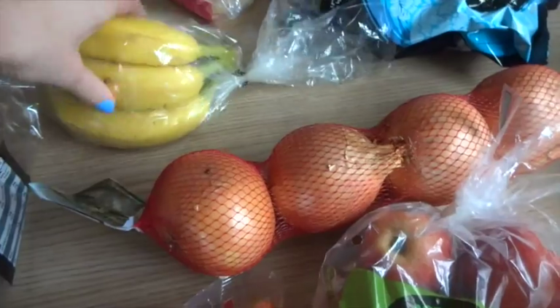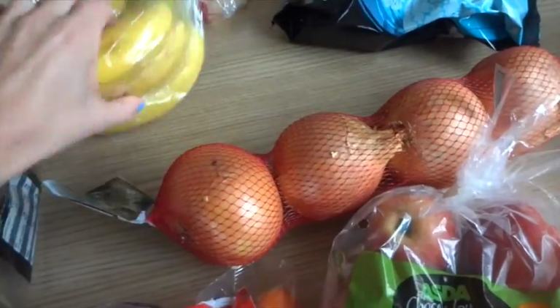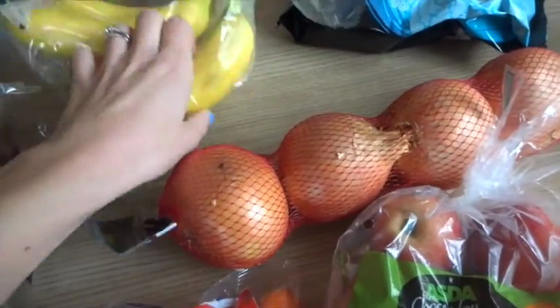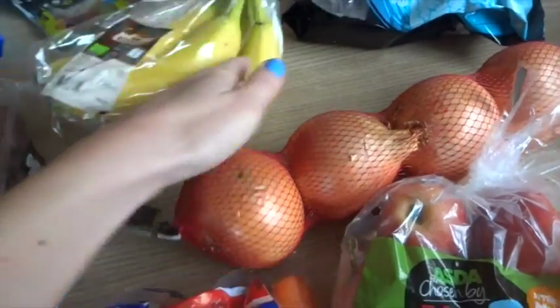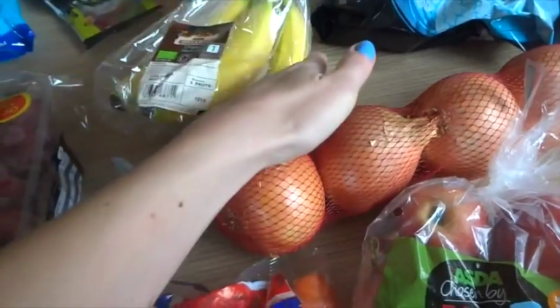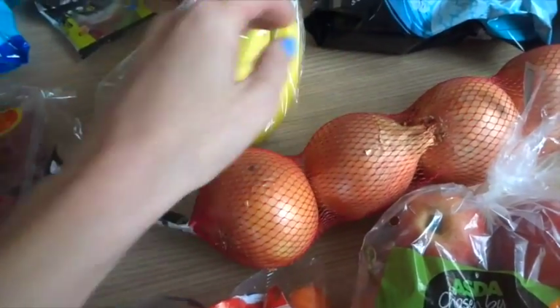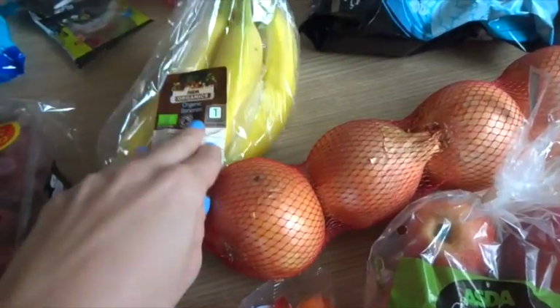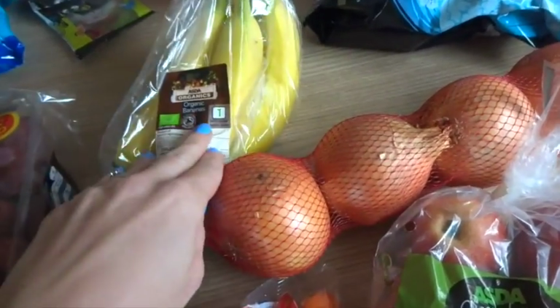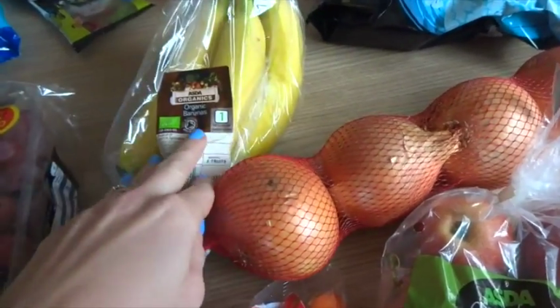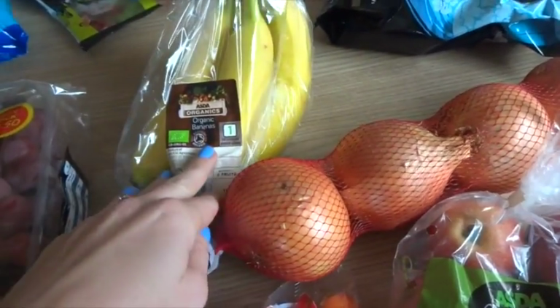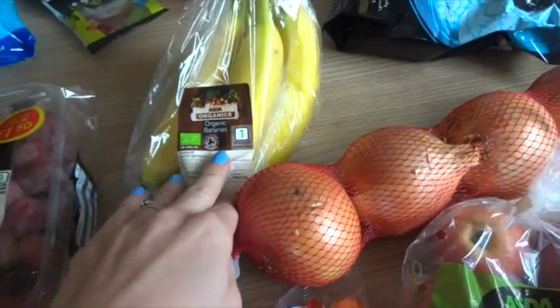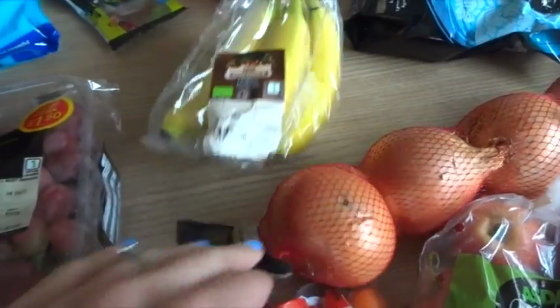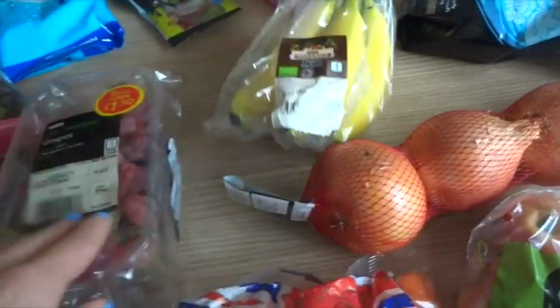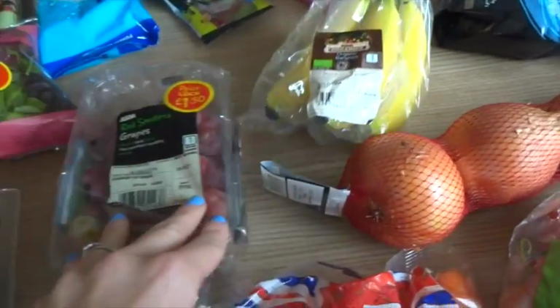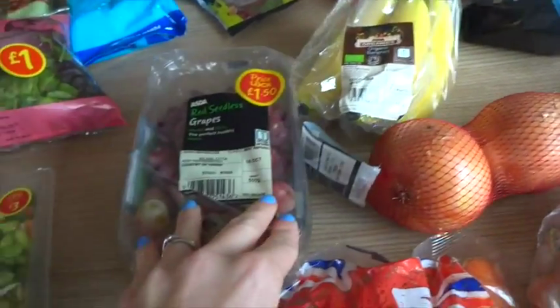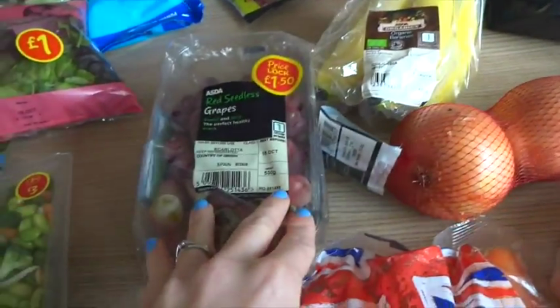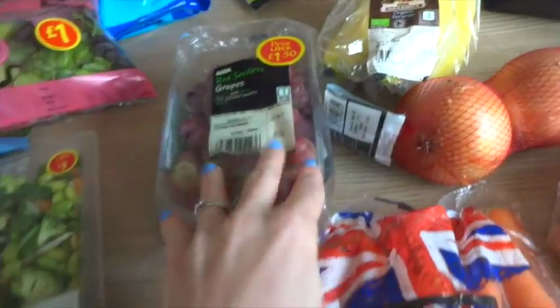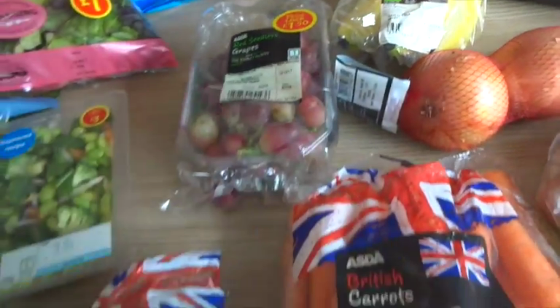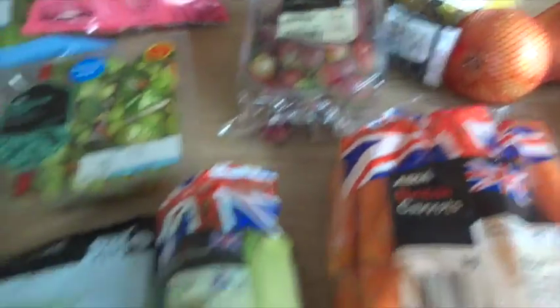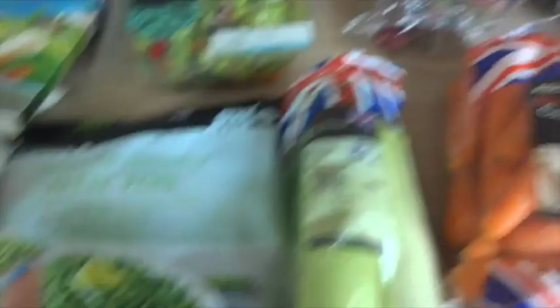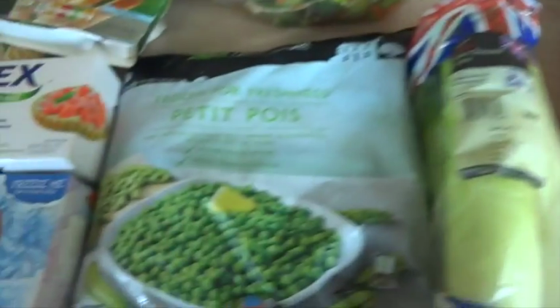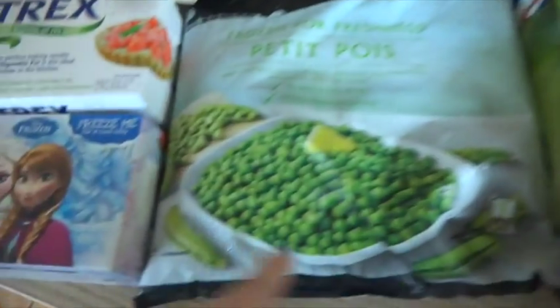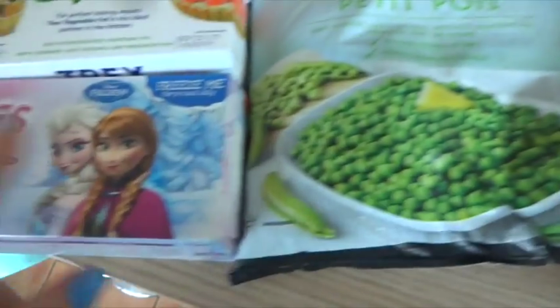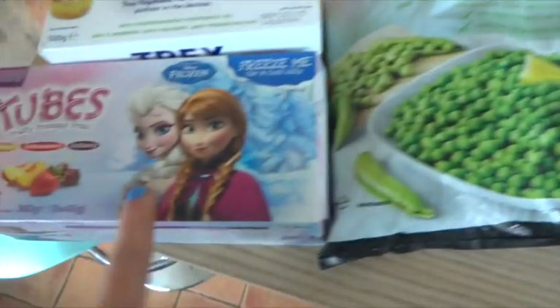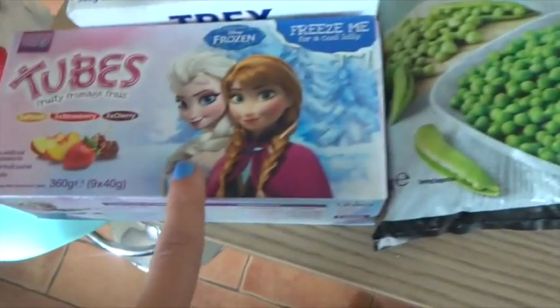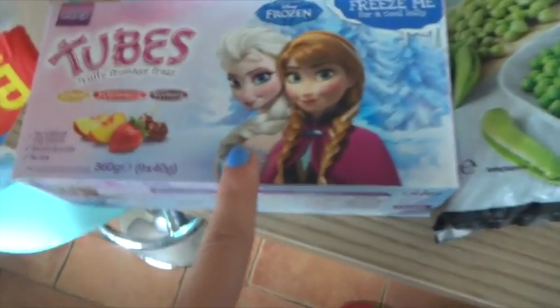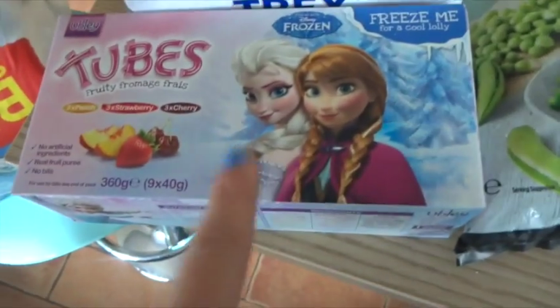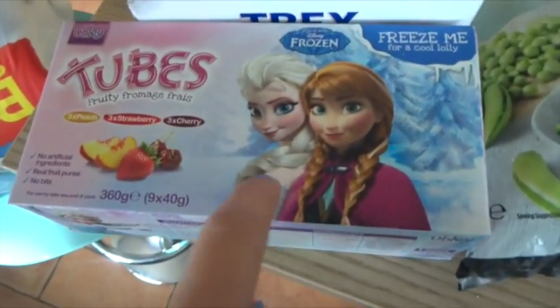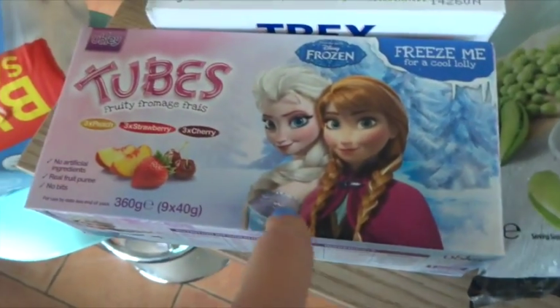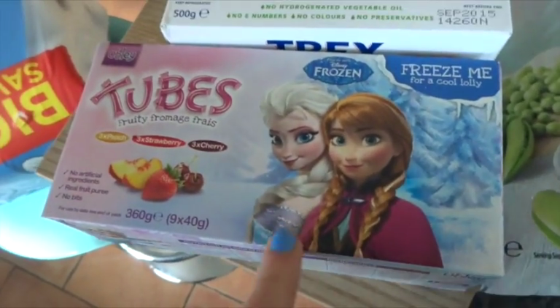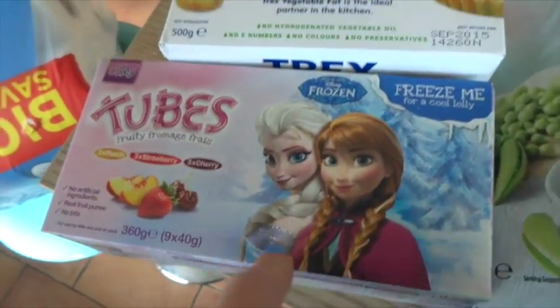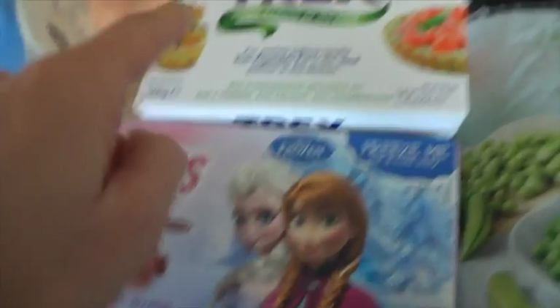Some bananas — we've already got some anyway, so we've got some extra bananas. We've got some red seedless grapes. Petit pois.